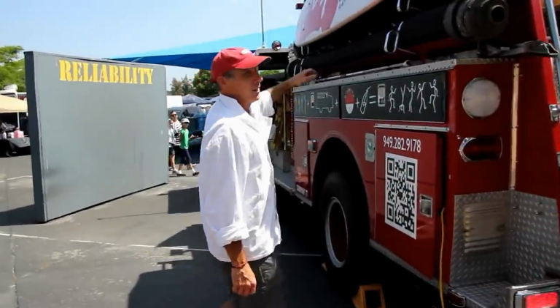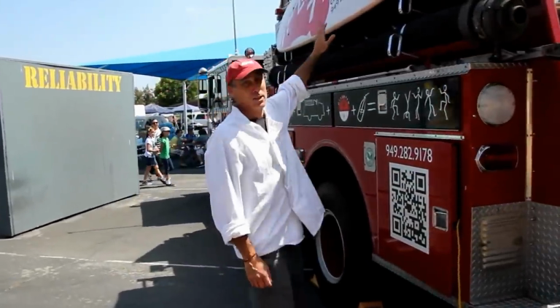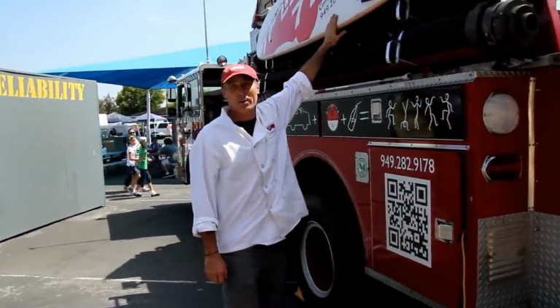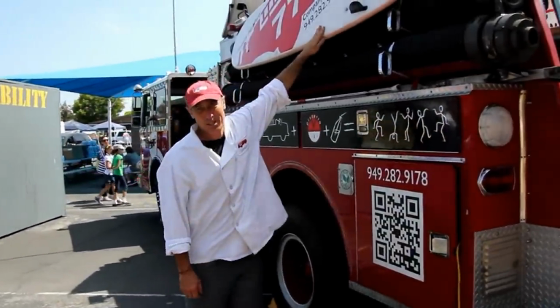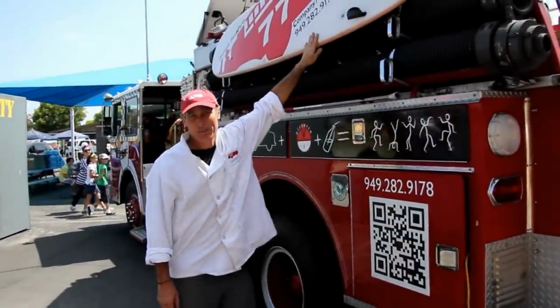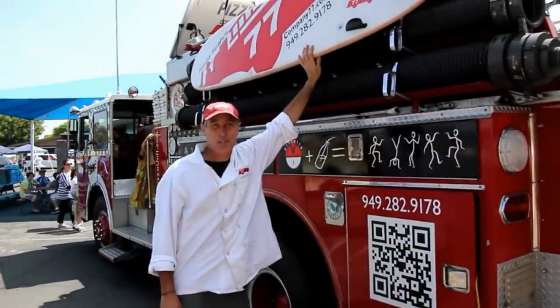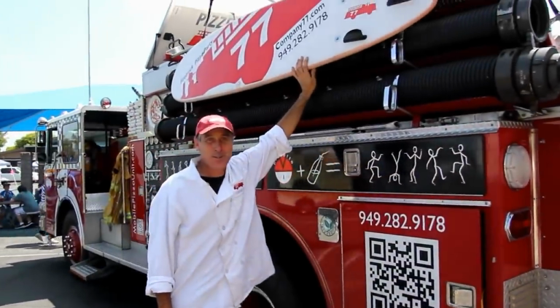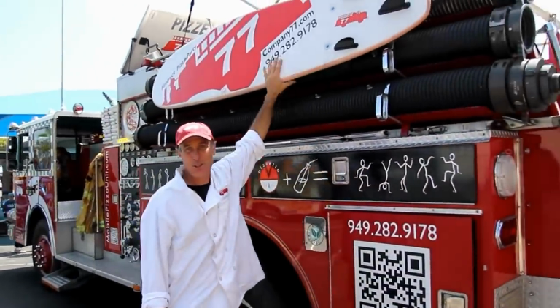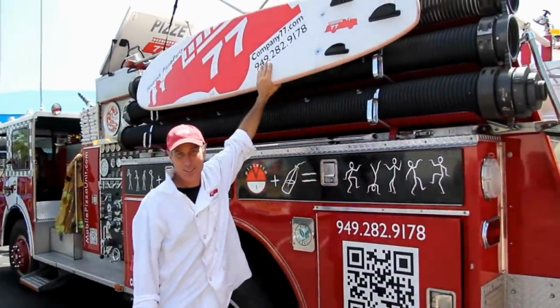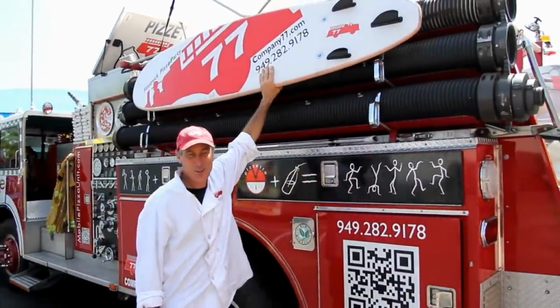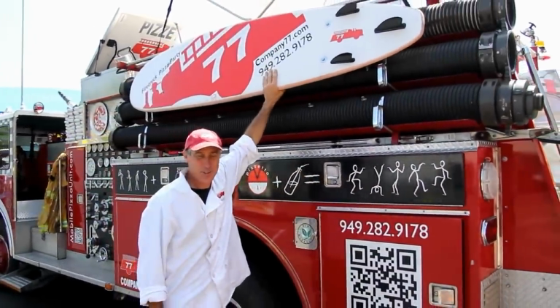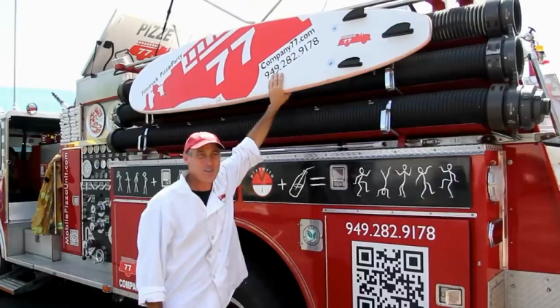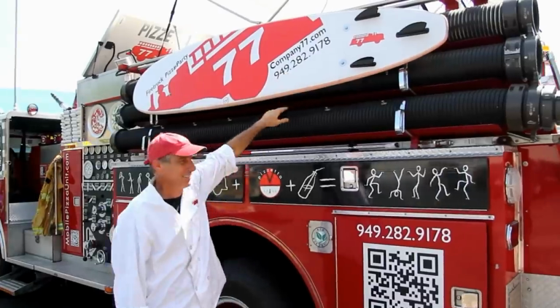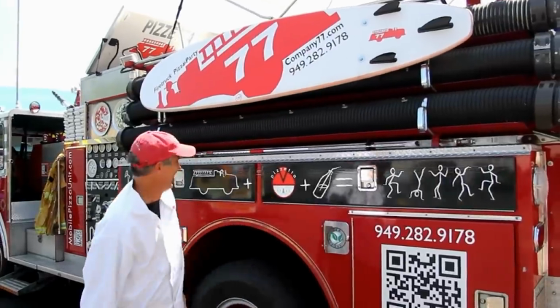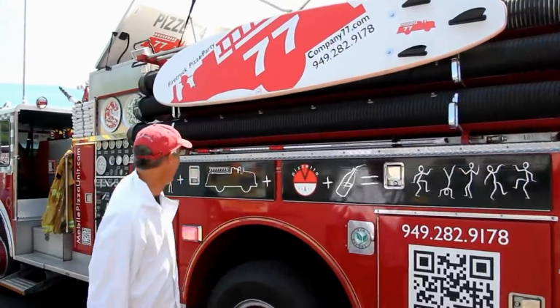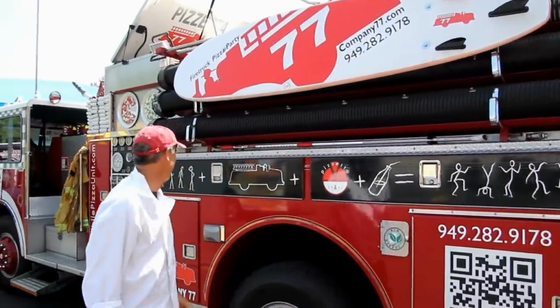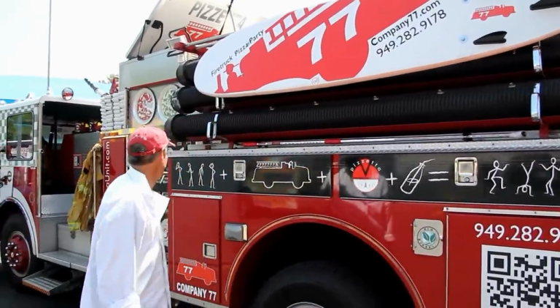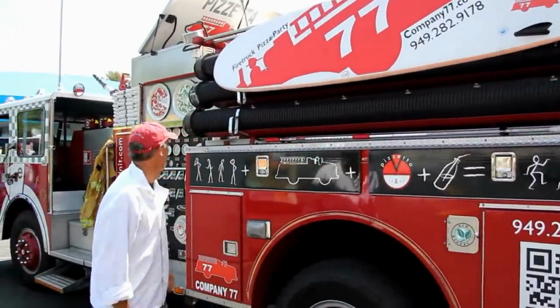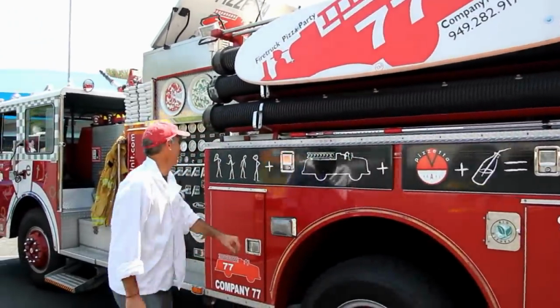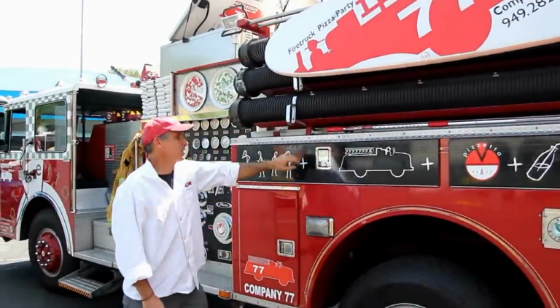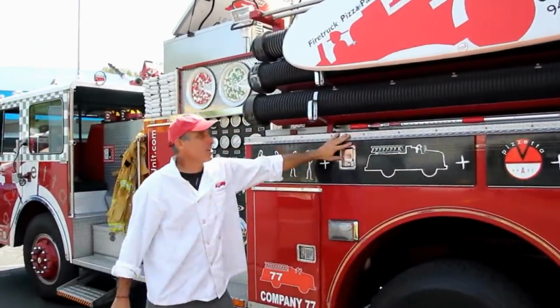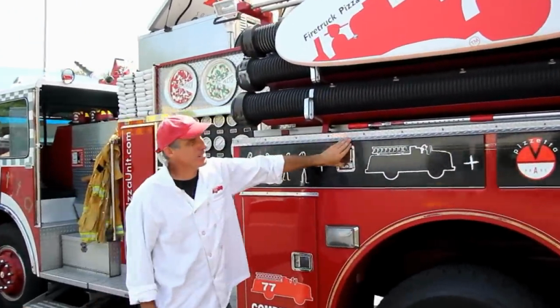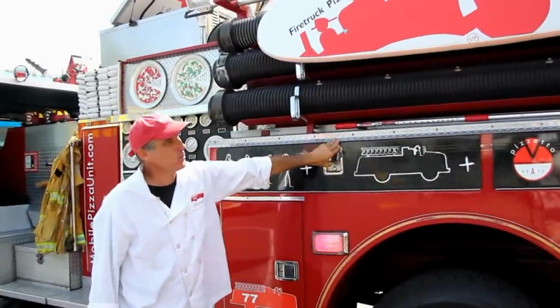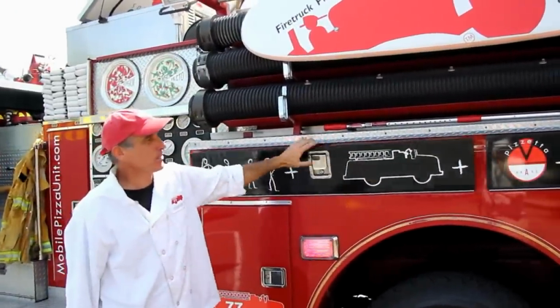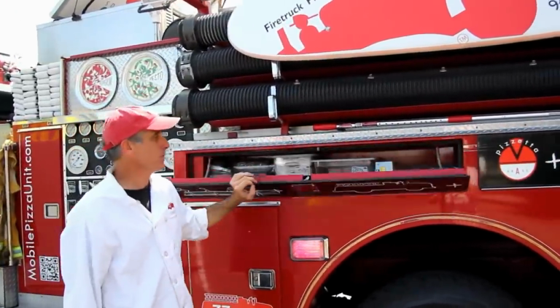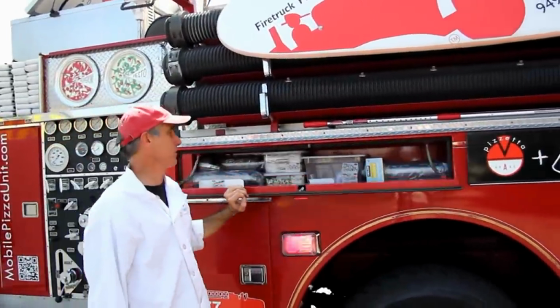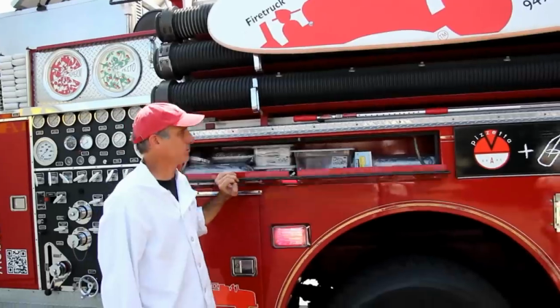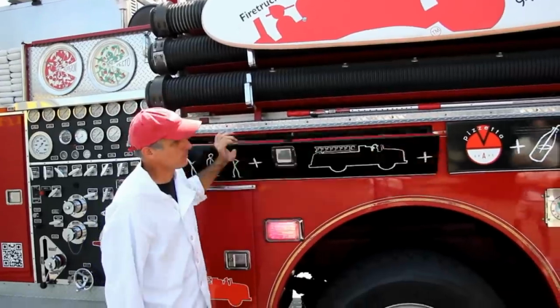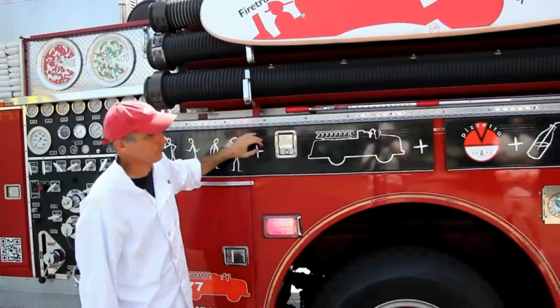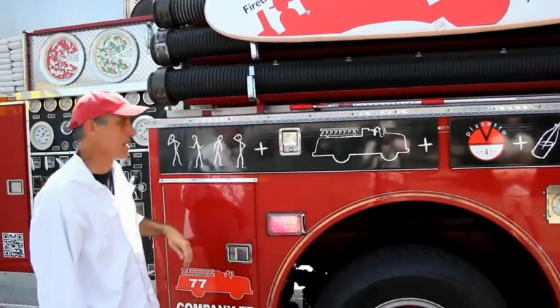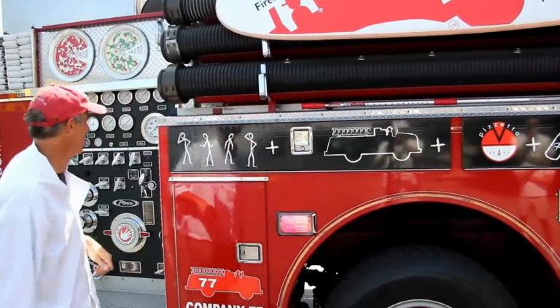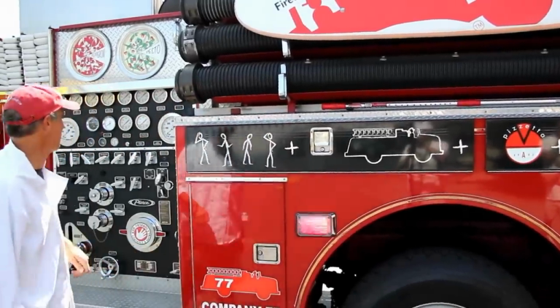I stood up at Doheny once — that was my surfing career — and then I bolted the surfboard to the fire truck. We snuck all kinds of uses through the compartments: cups, napkins, you name it.